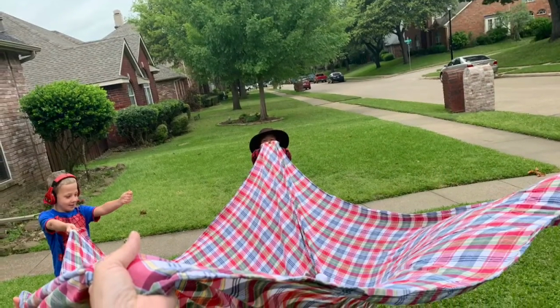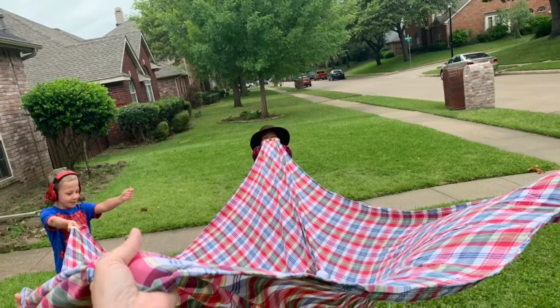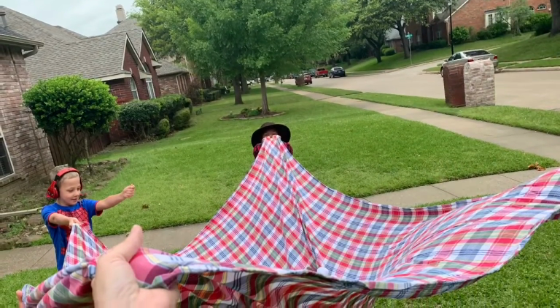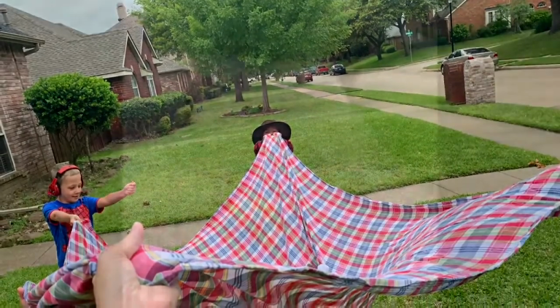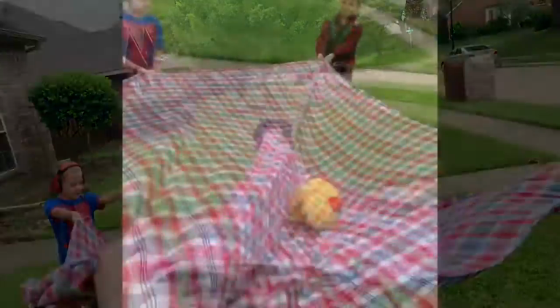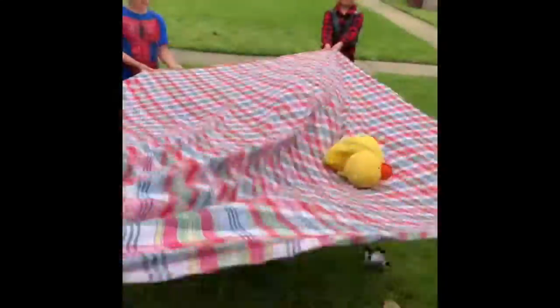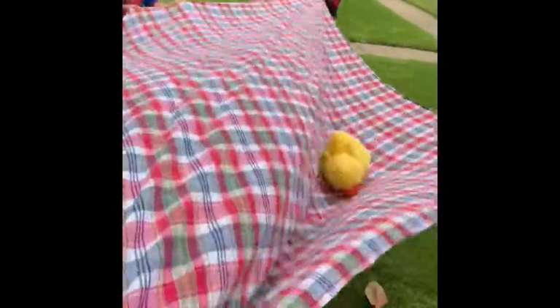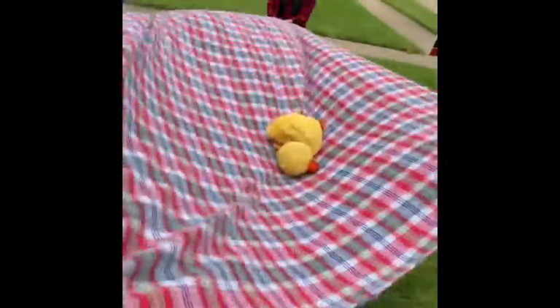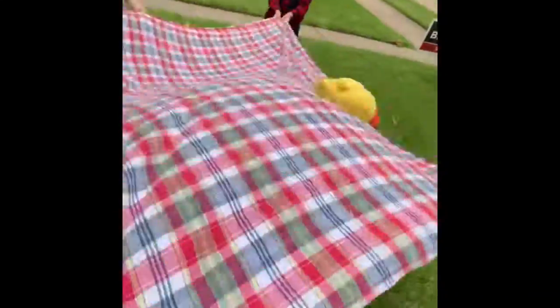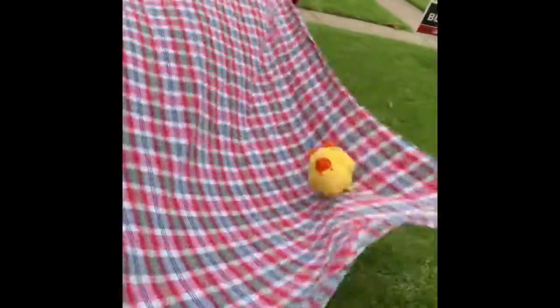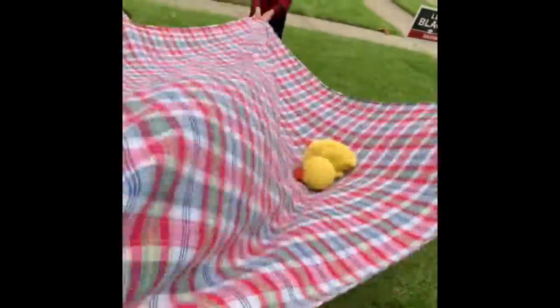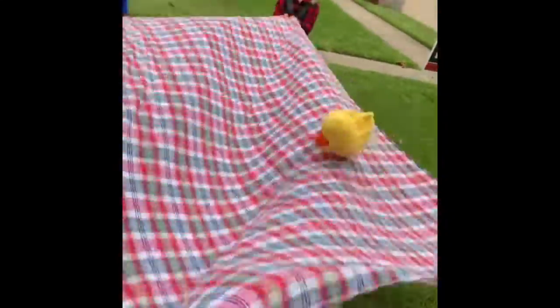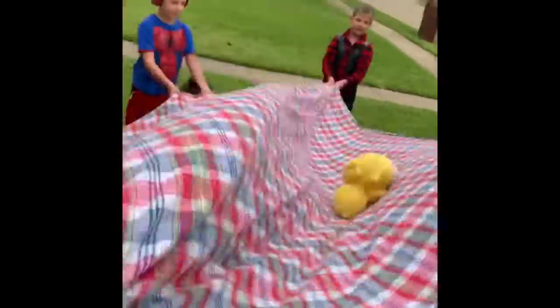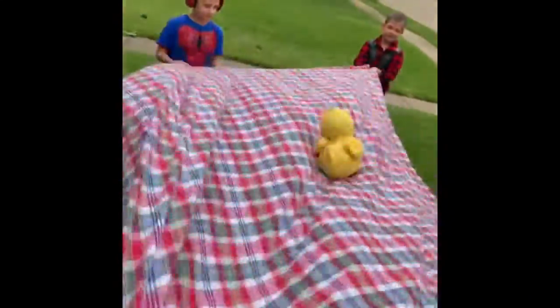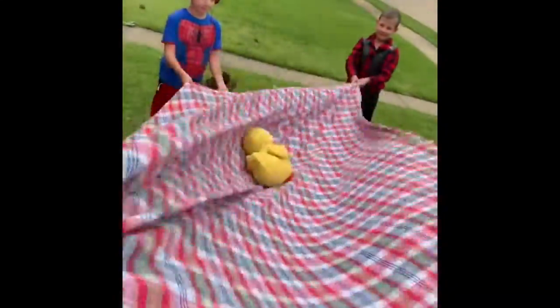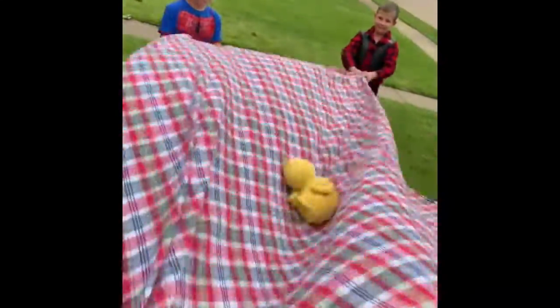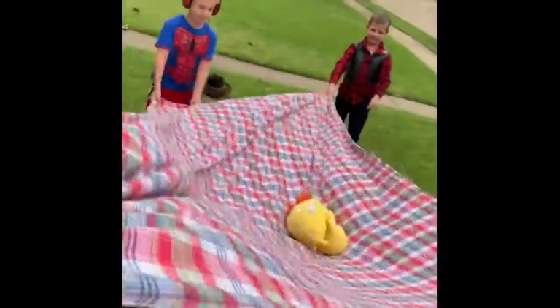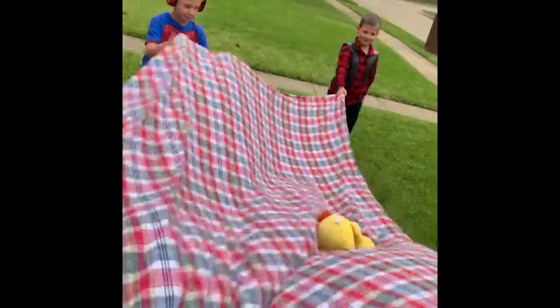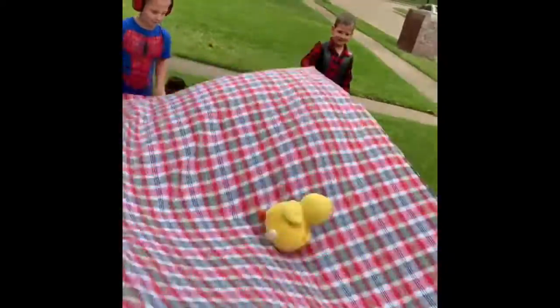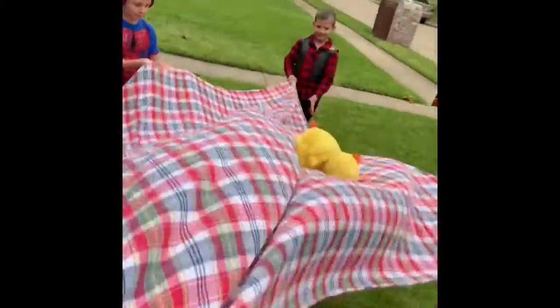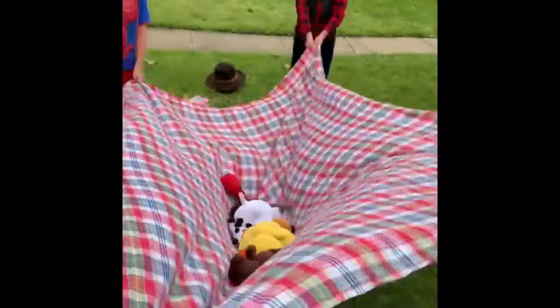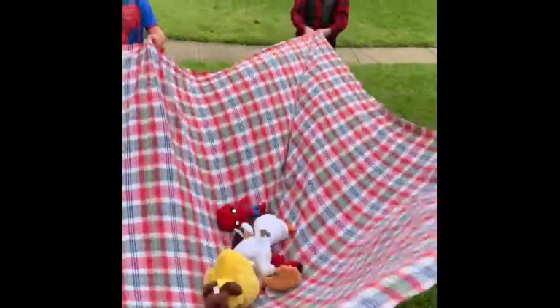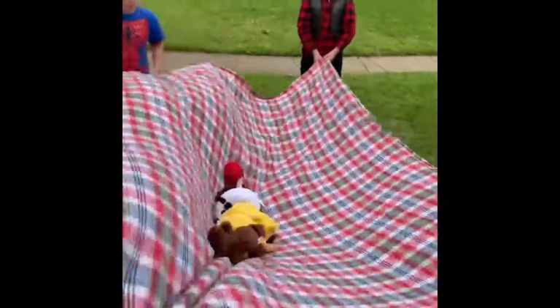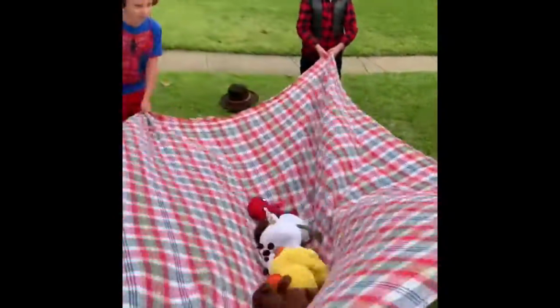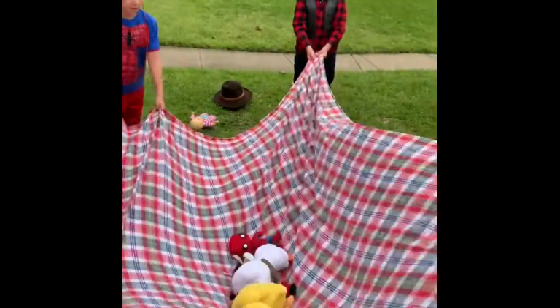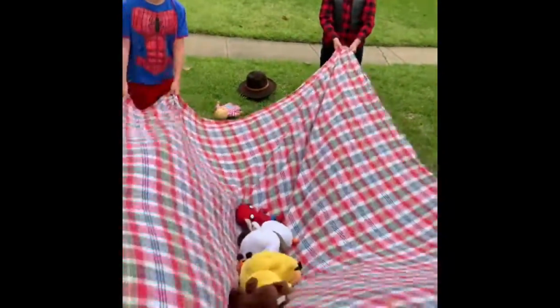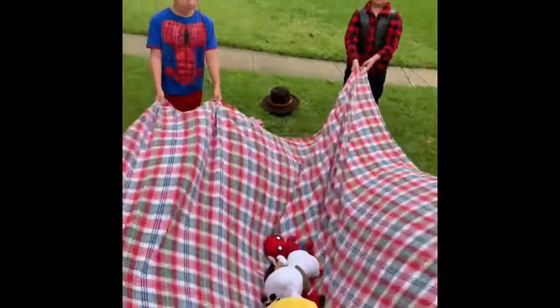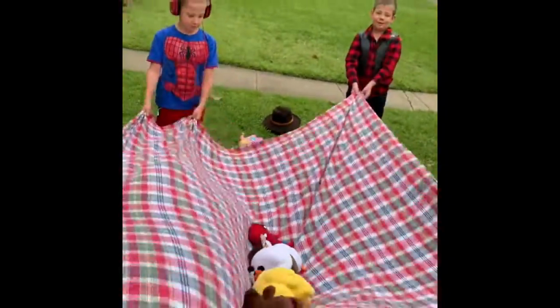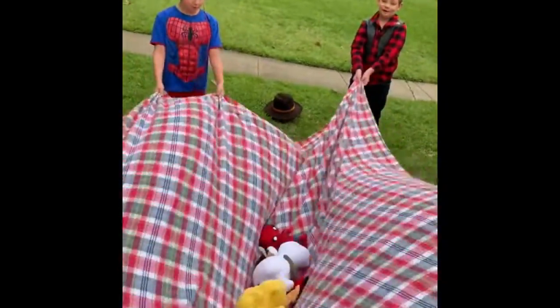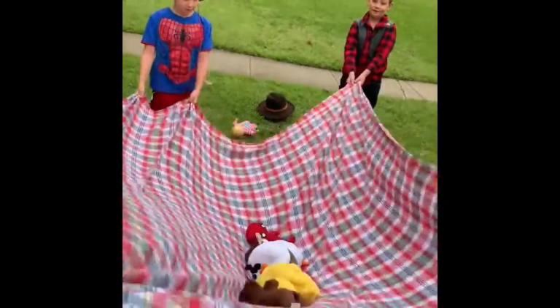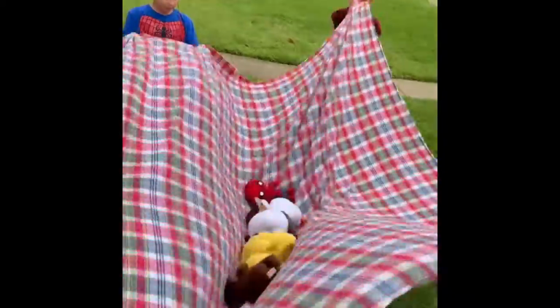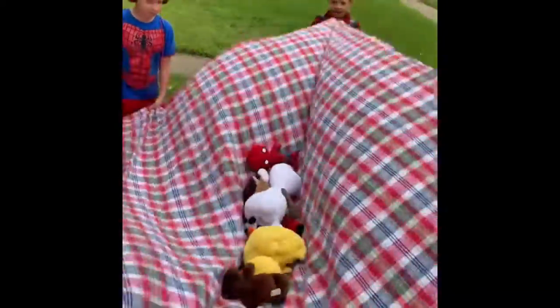Have your family members each take a hold of the parachute, waving it up and down, fast and slow. You can also have your child or children run underneath the parachute, waving hello as it raises up in the air.